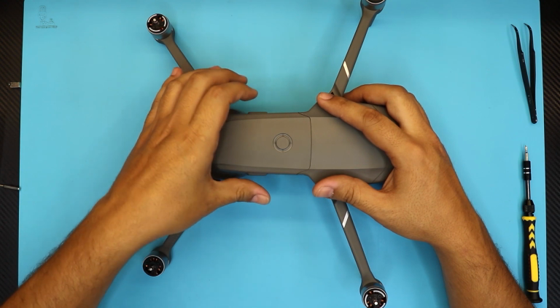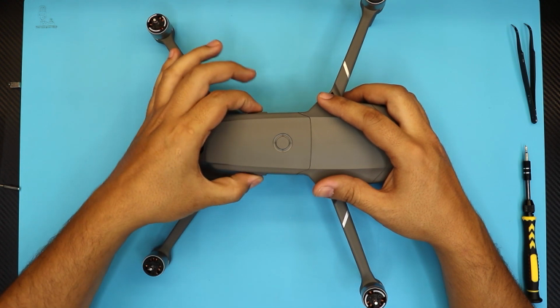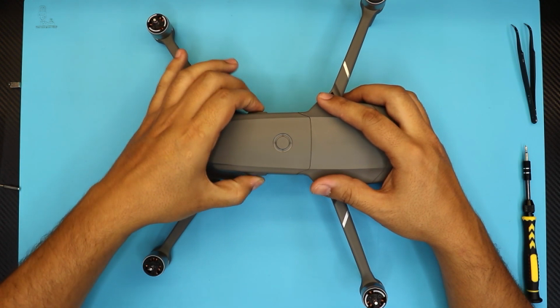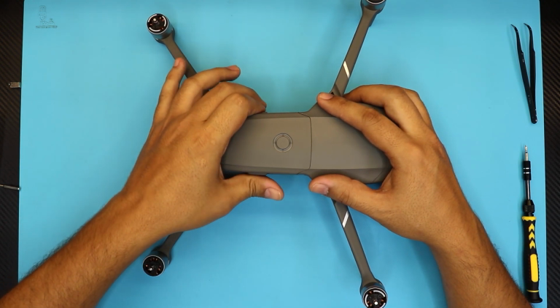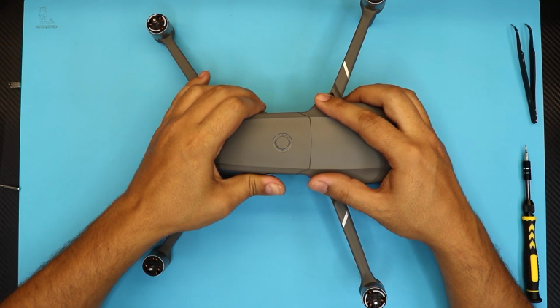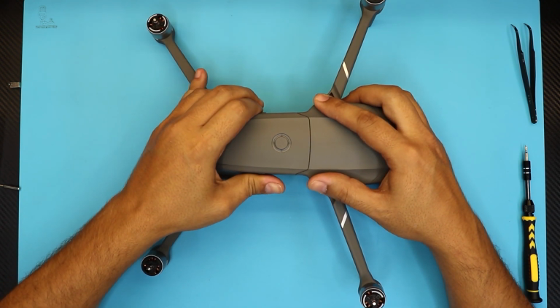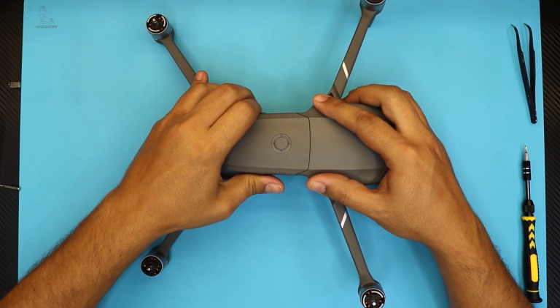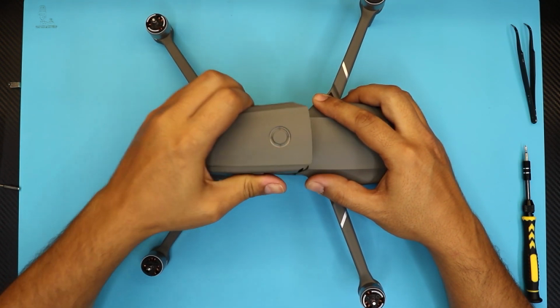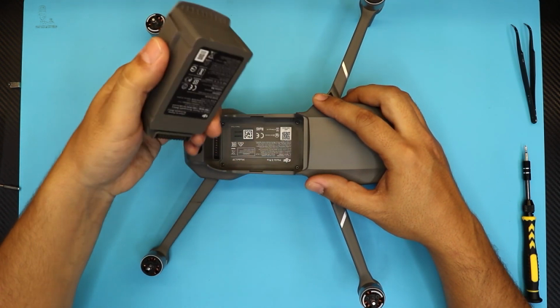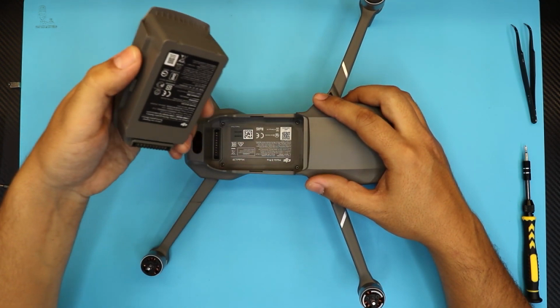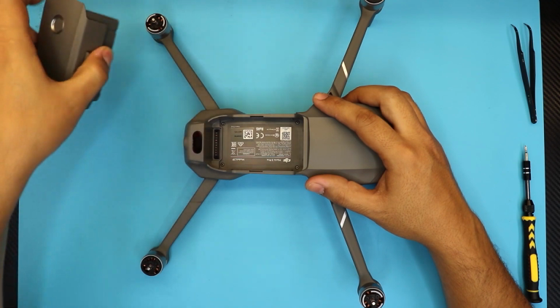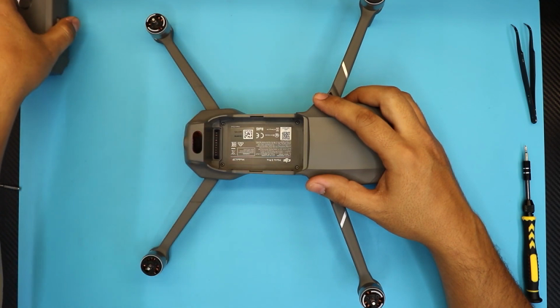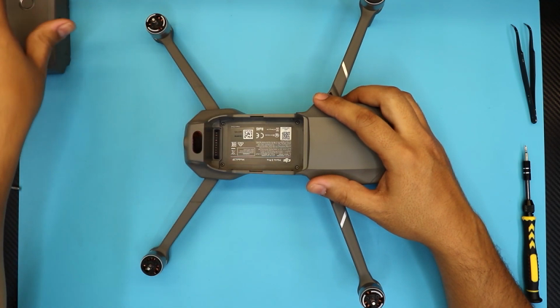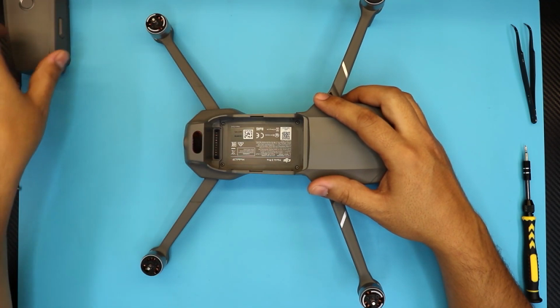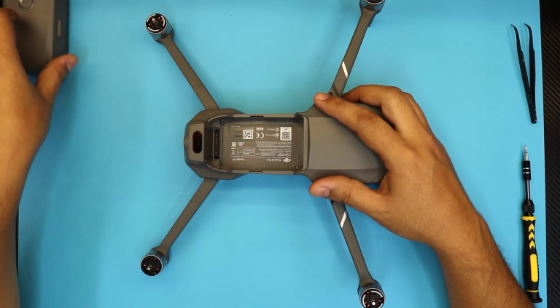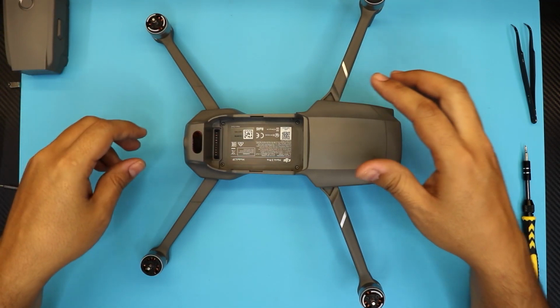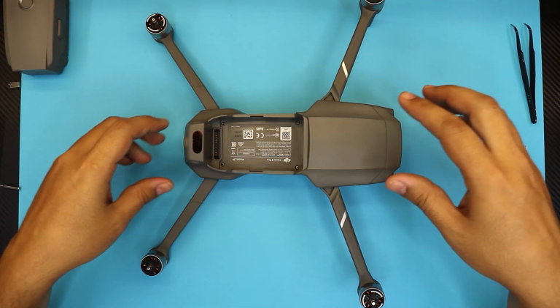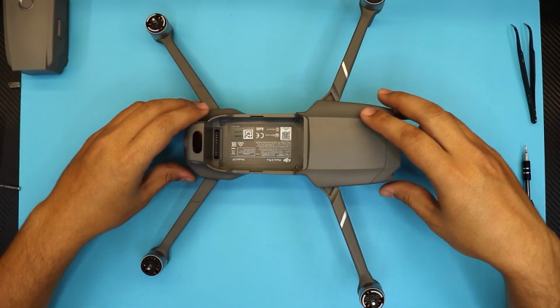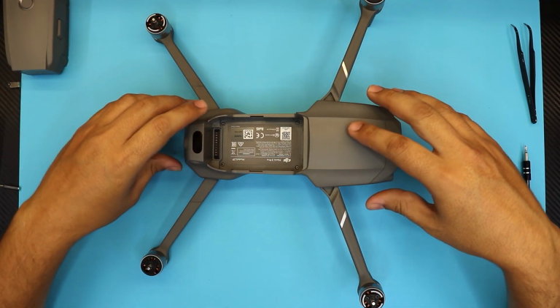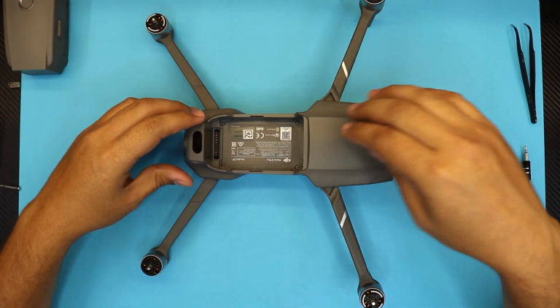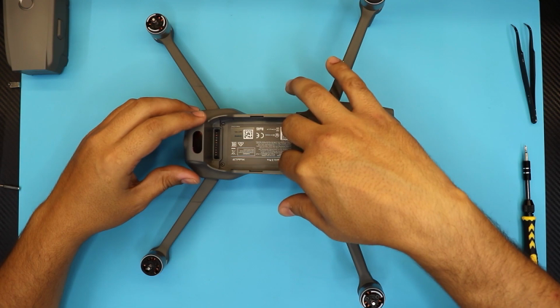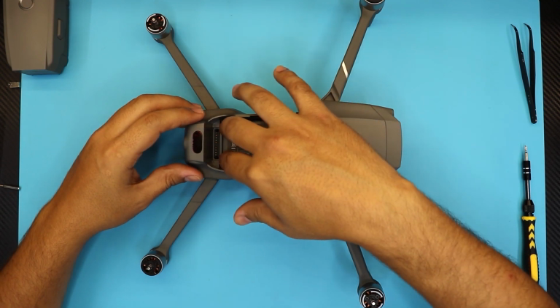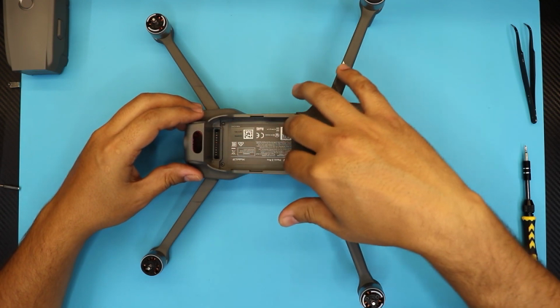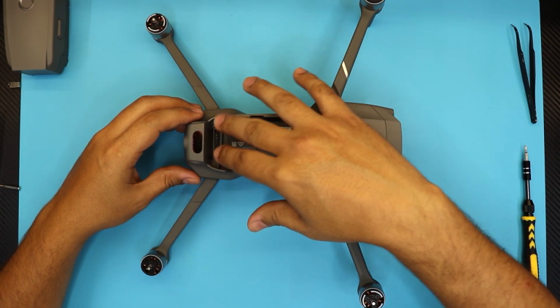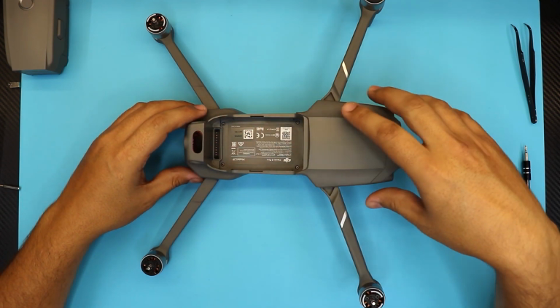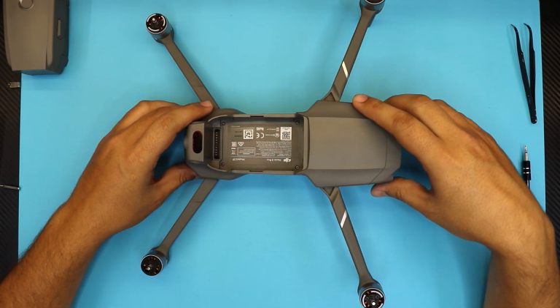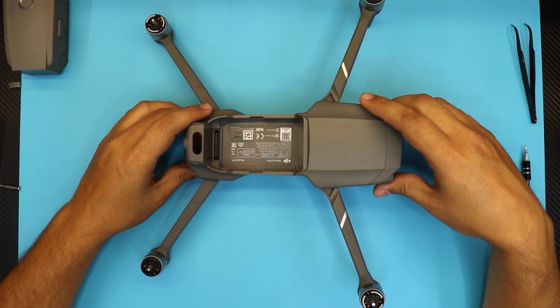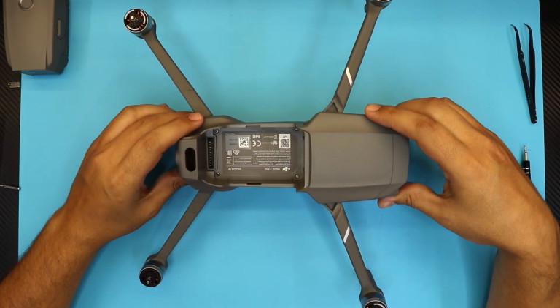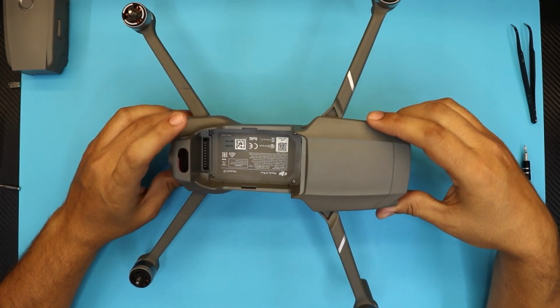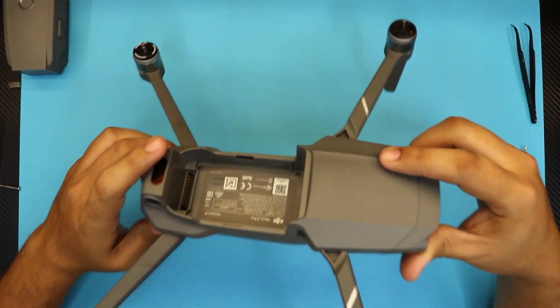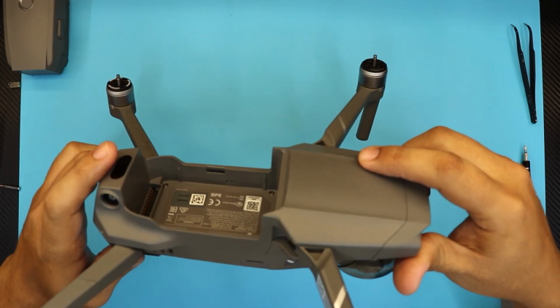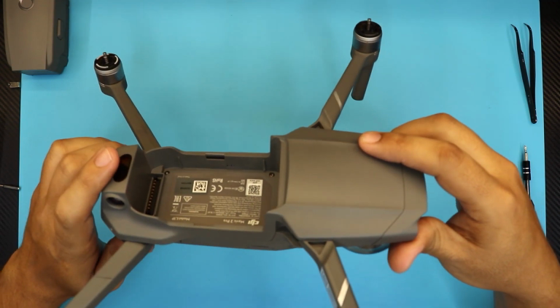First thing first, you want to remove the battery by pushing these two clips — you guys should know this already. So removing the battery first. Next, some people say start unscrewing from the top part, but I'm not going to do that. I'm just going to go to the main part where you'll do your maintenance.